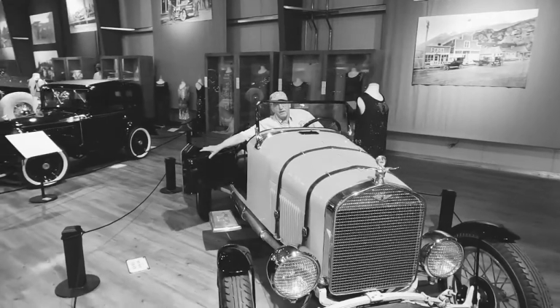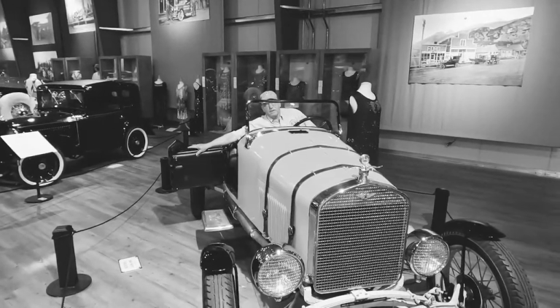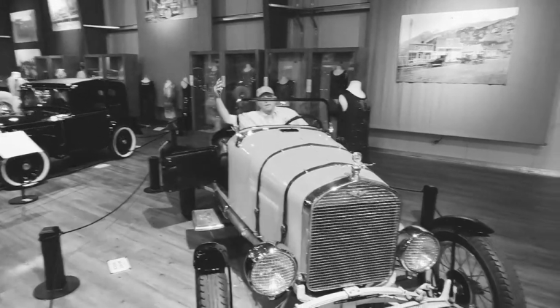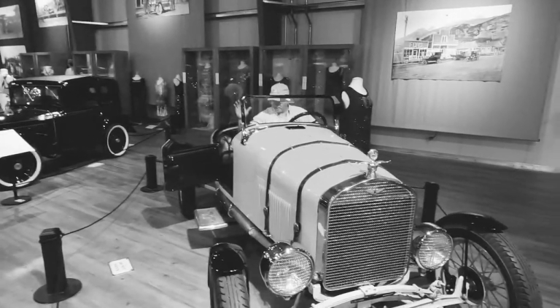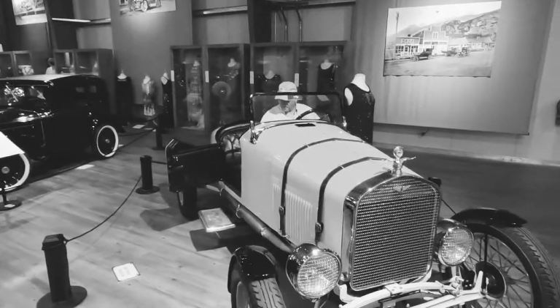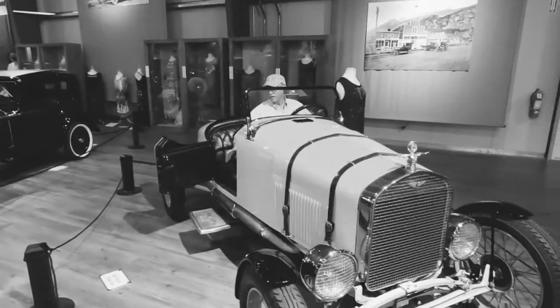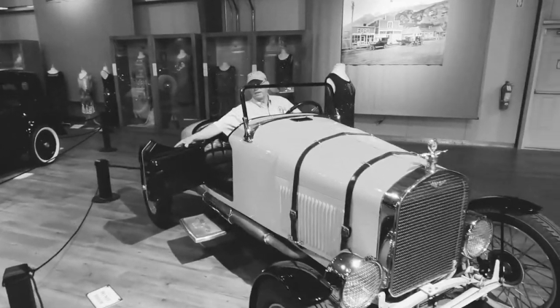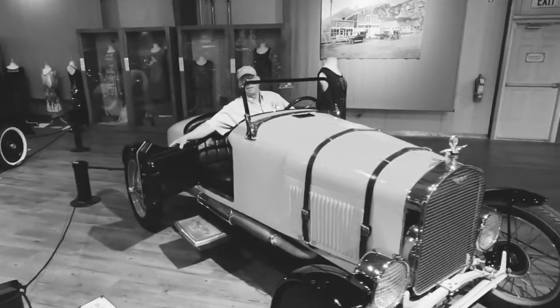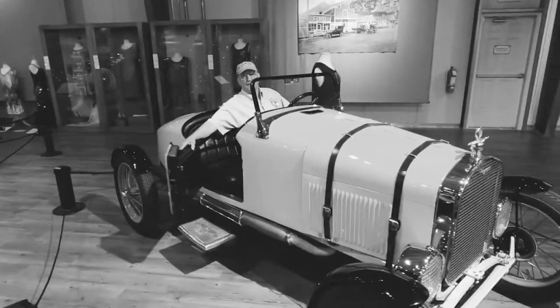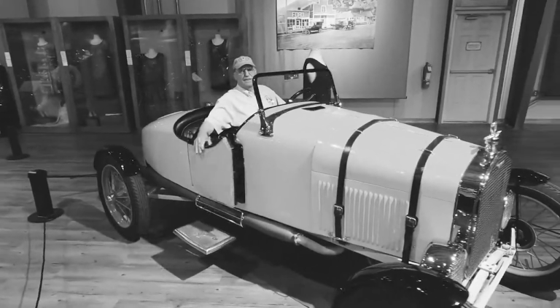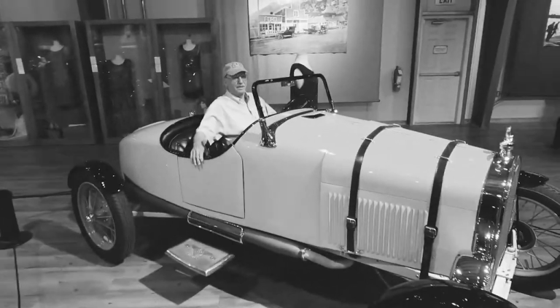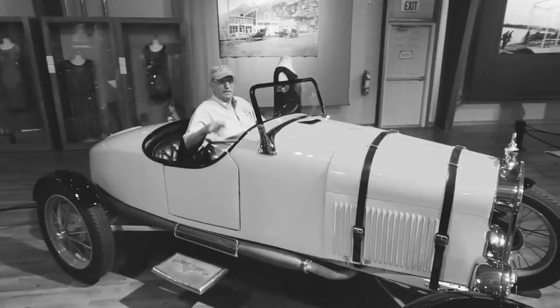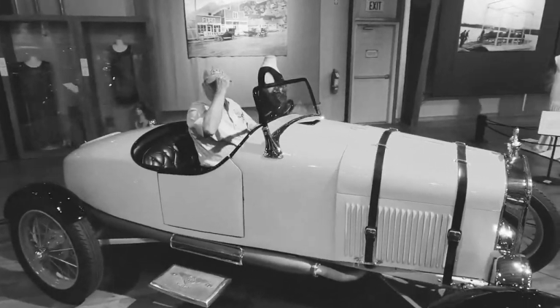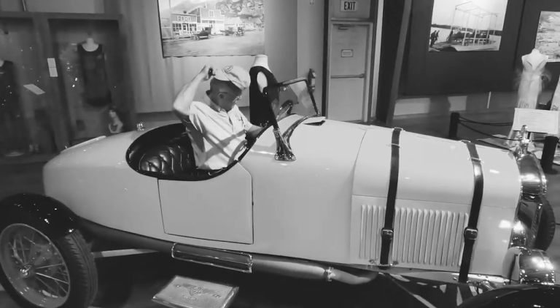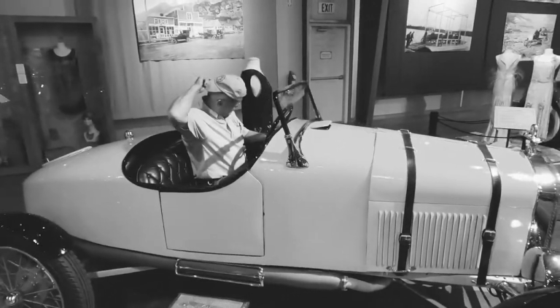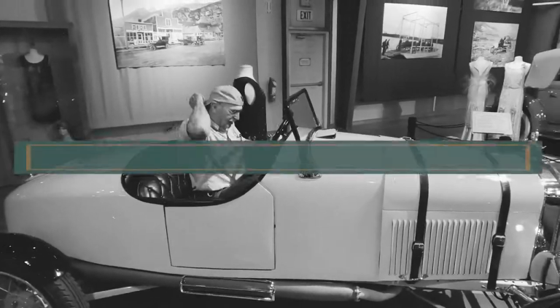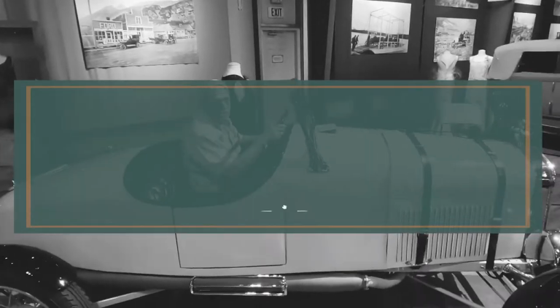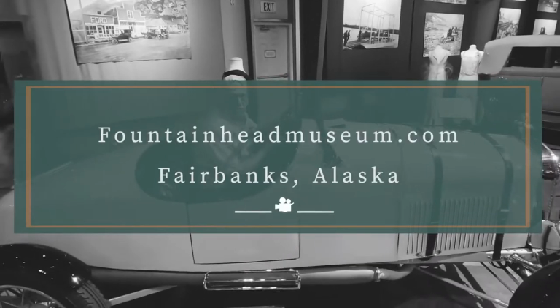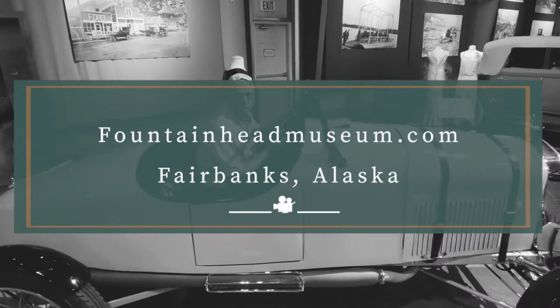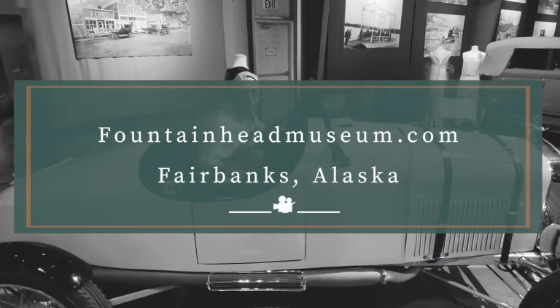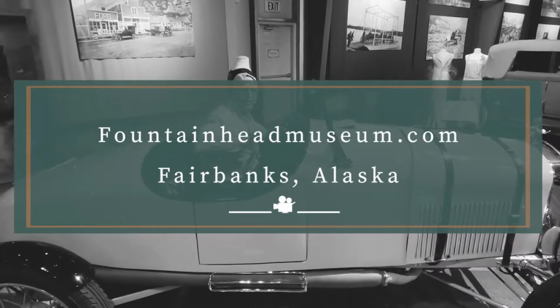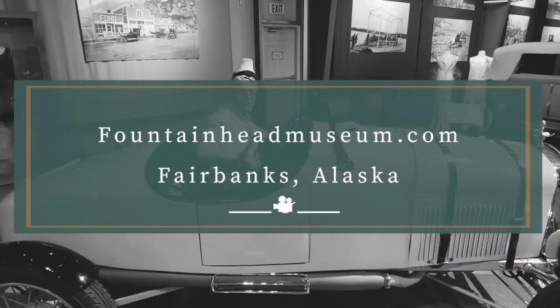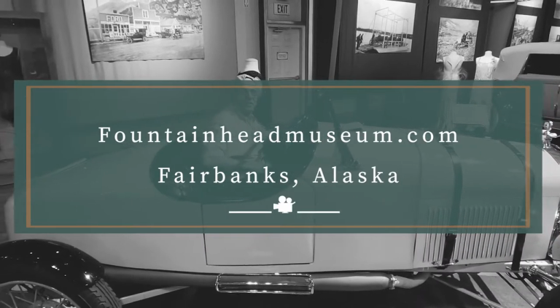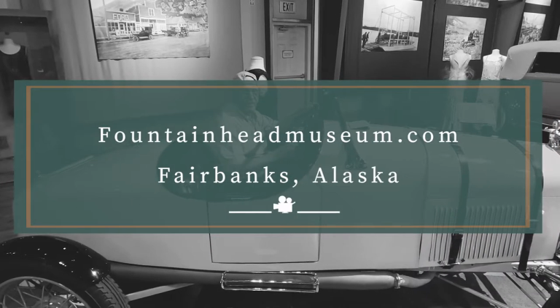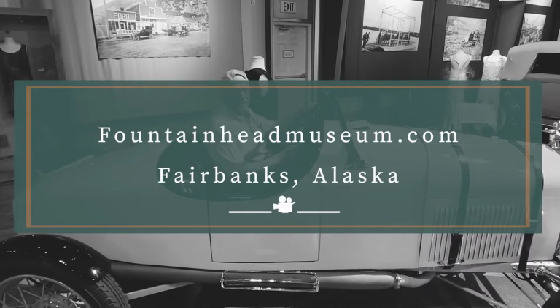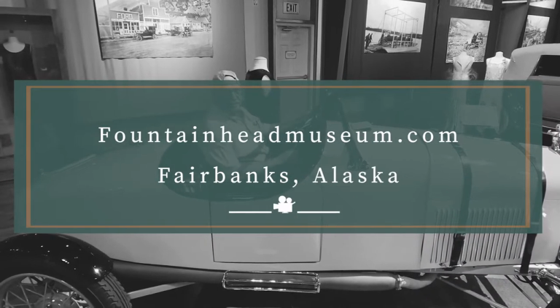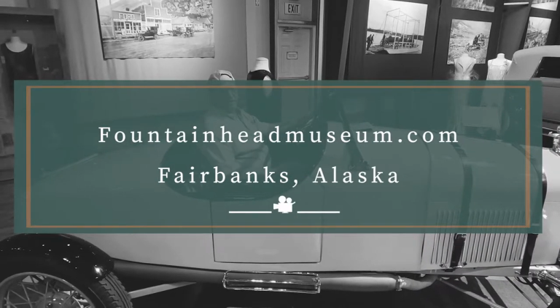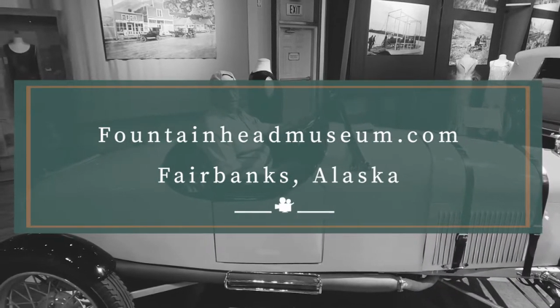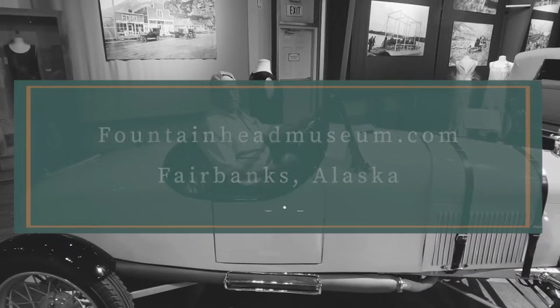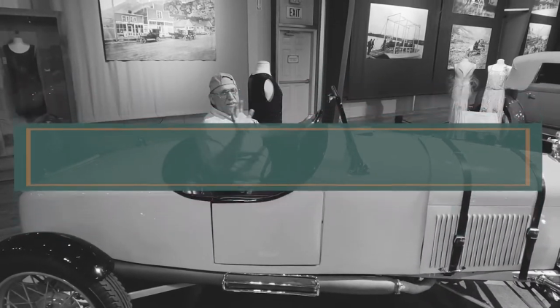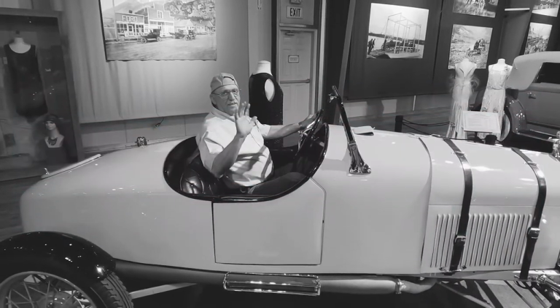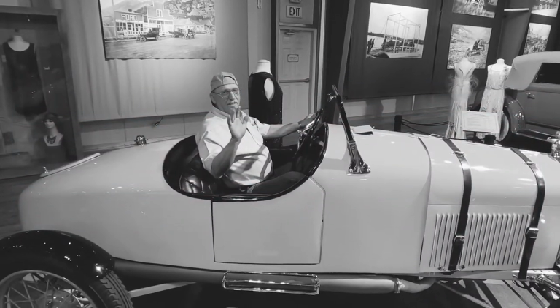And that's the Dilly with Willie. Visit the Fountainhead Antique Auto Museum featuring historic cars and fashion — quite simply, second to none.